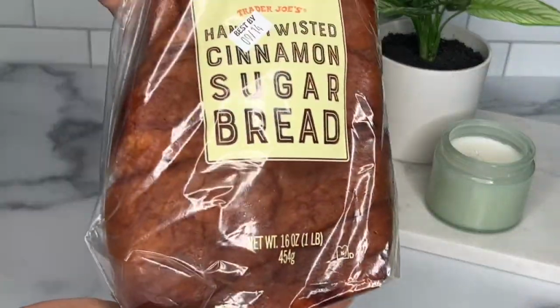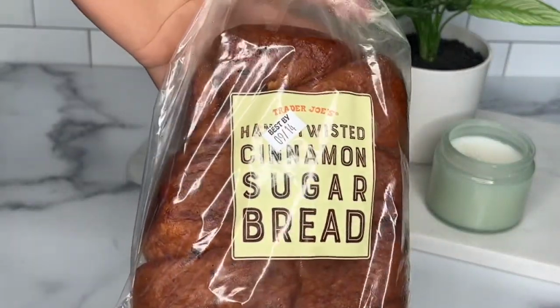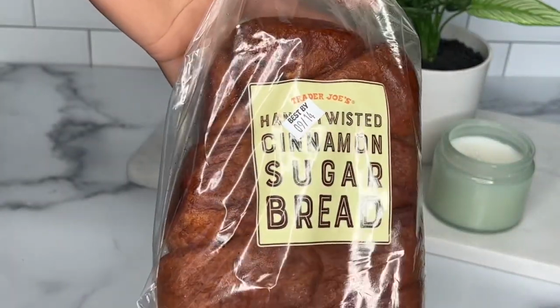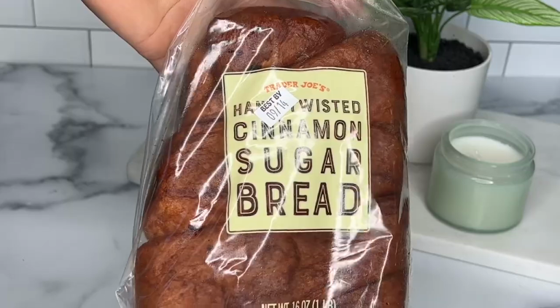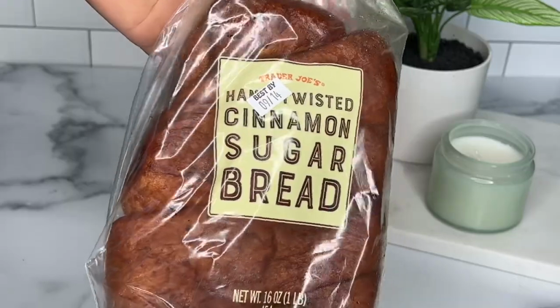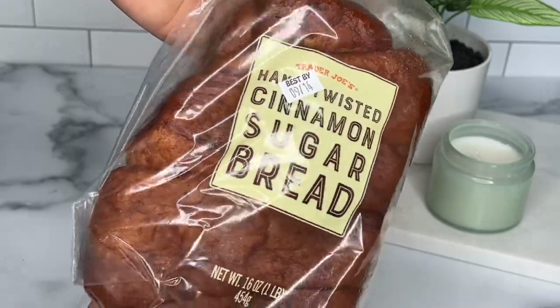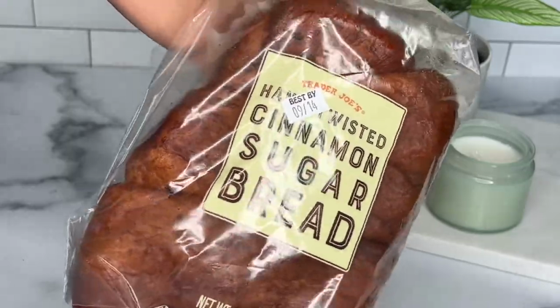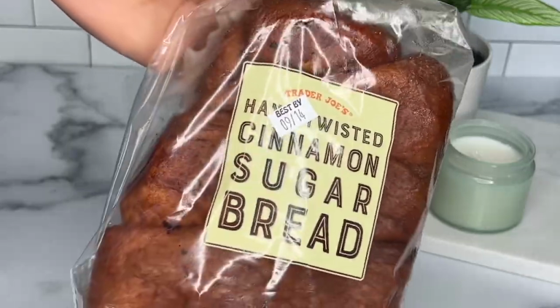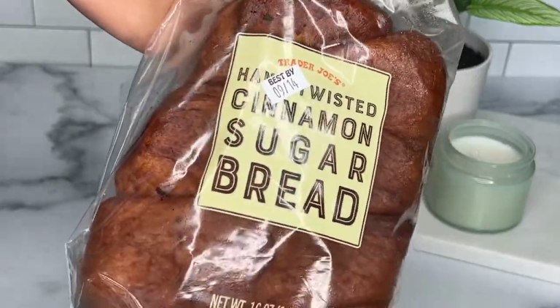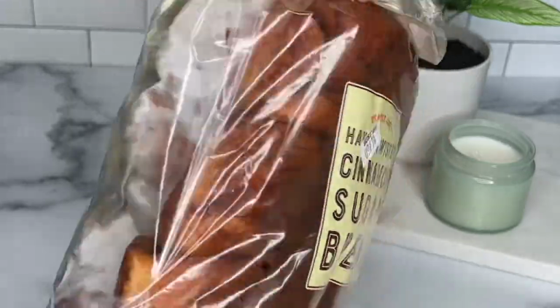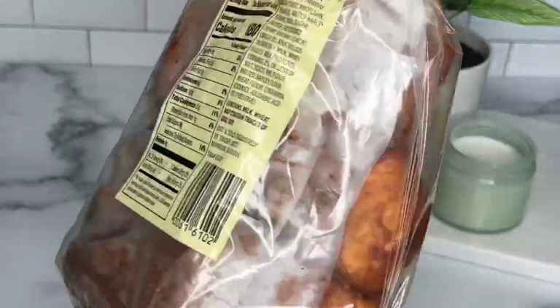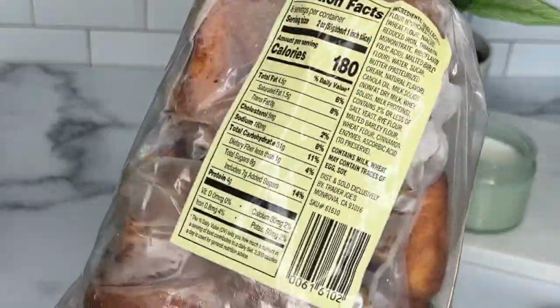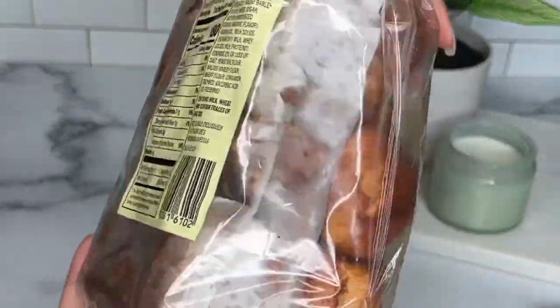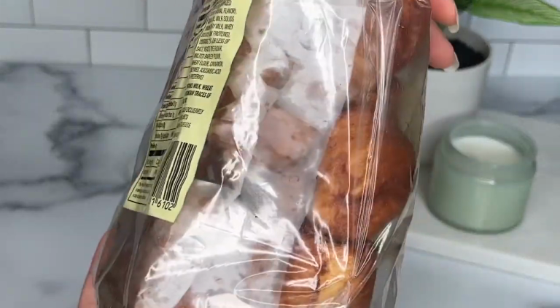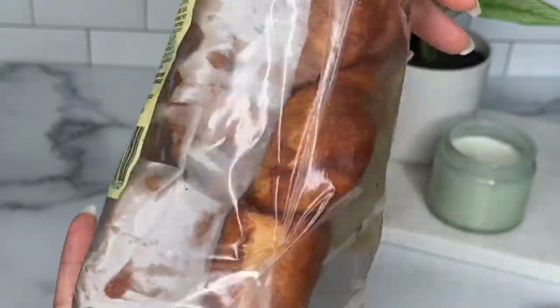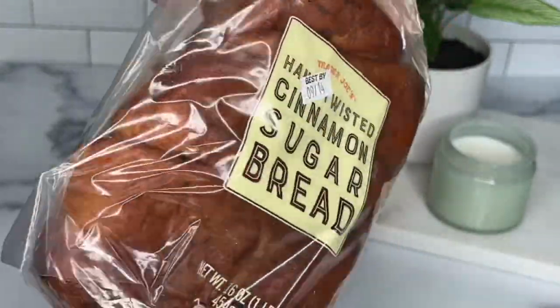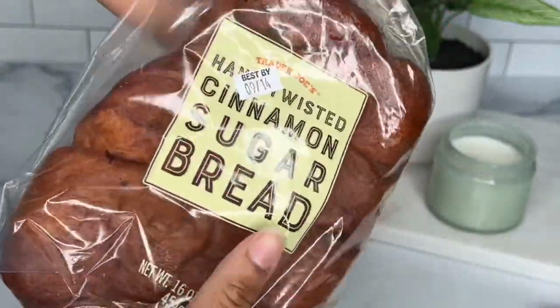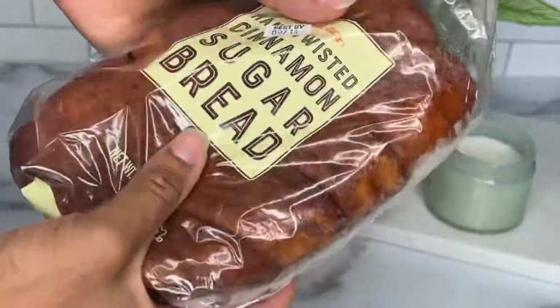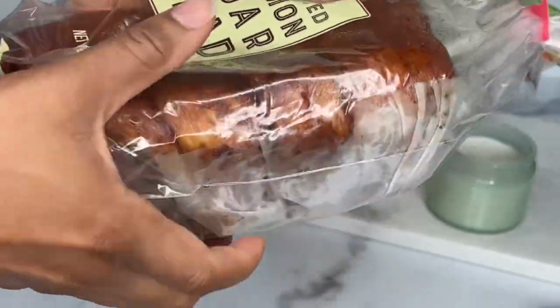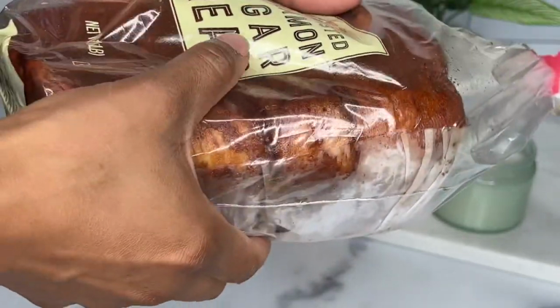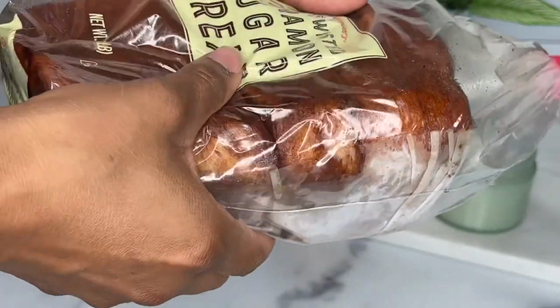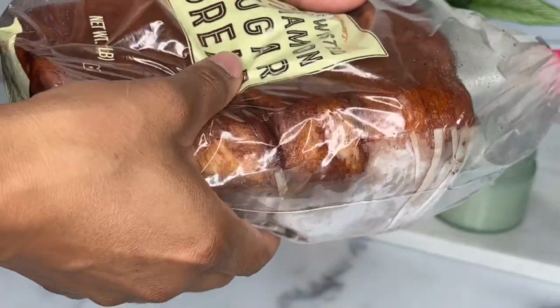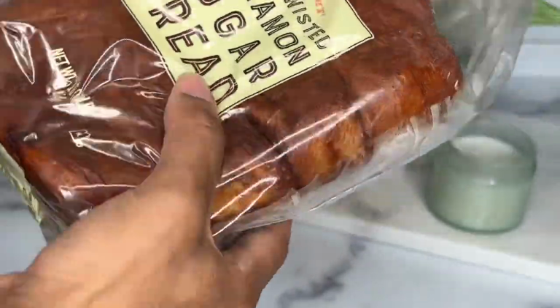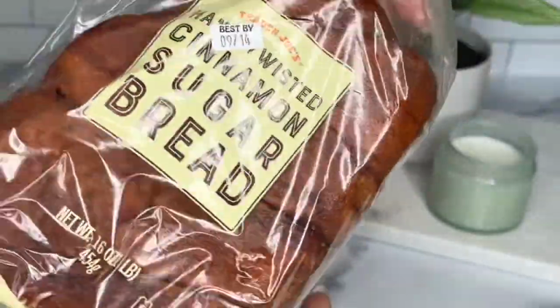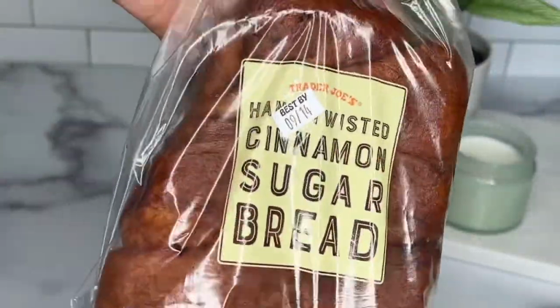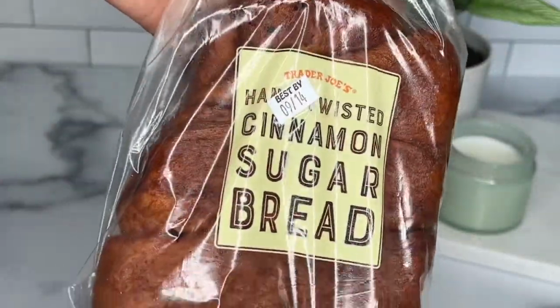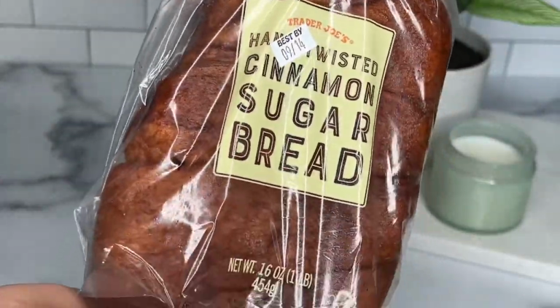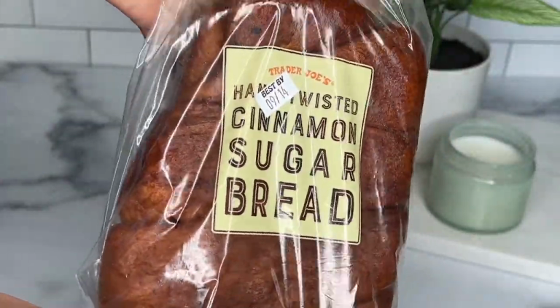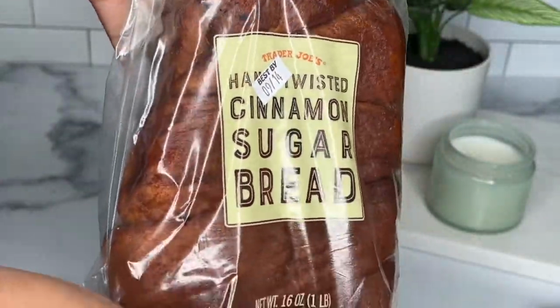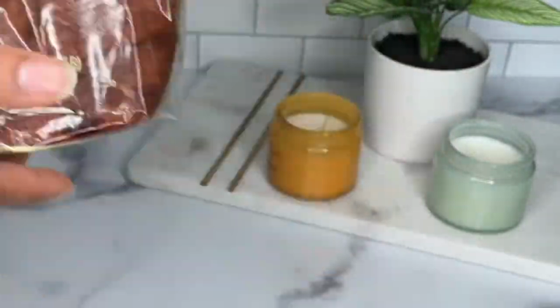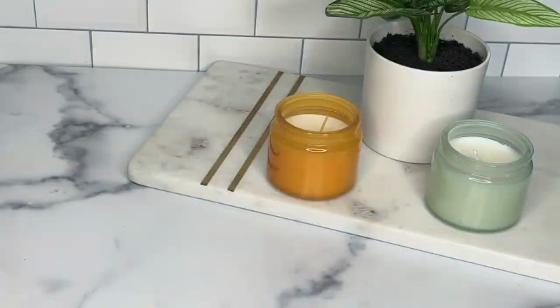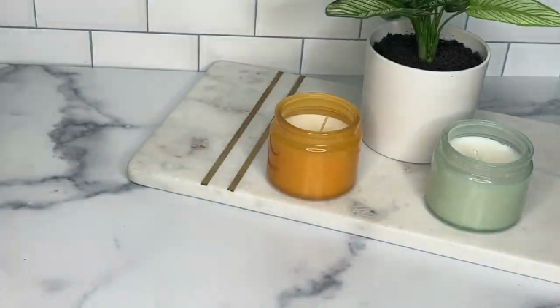Next we have the cinnamon sugar bread. No tea, no shade, but this bread was just okay. The flavor was there, however I just wish it was a little more moist or a little more fresh — then it would have been perfect.